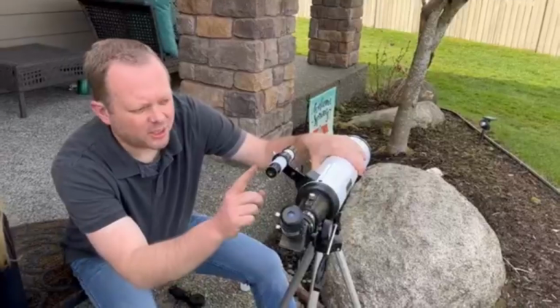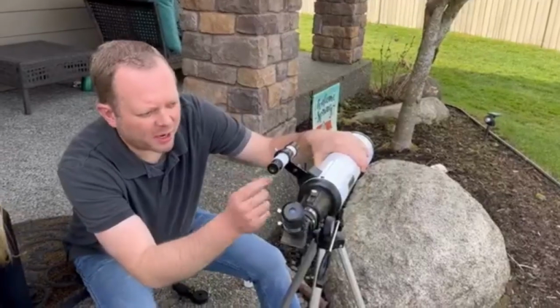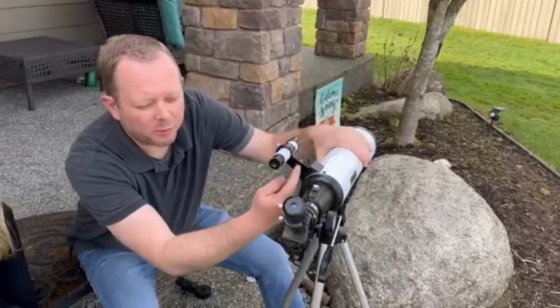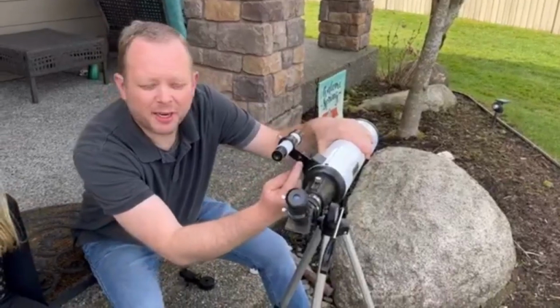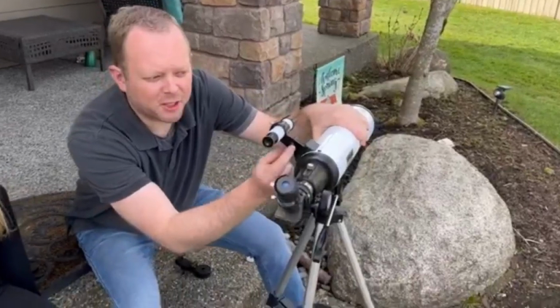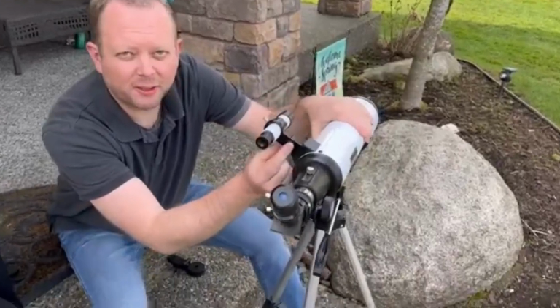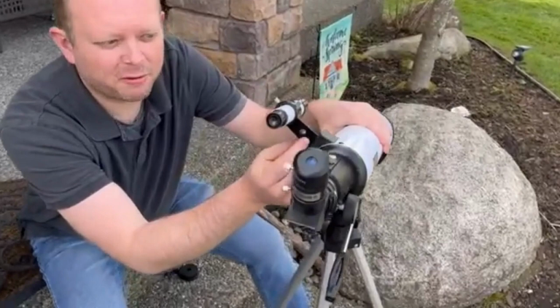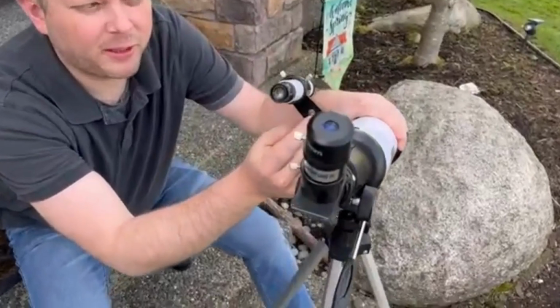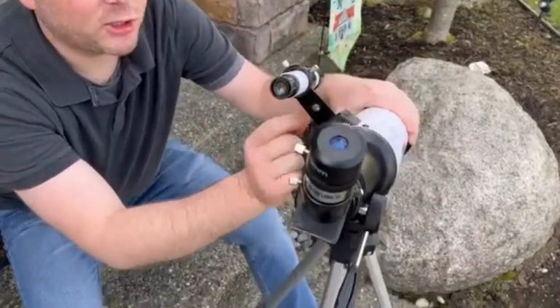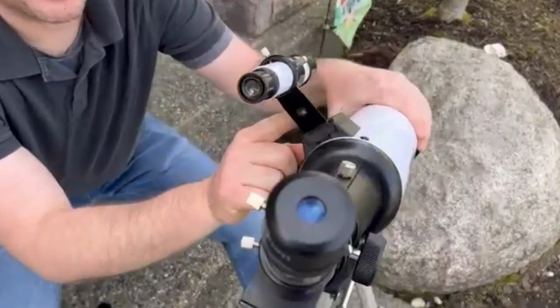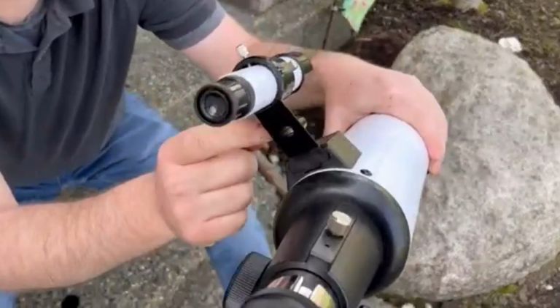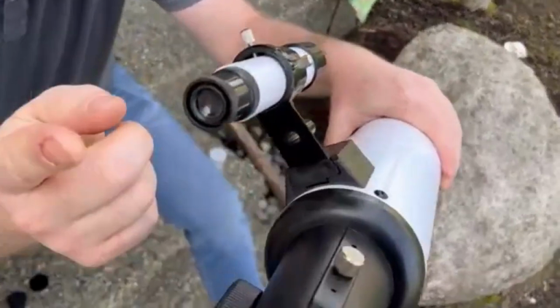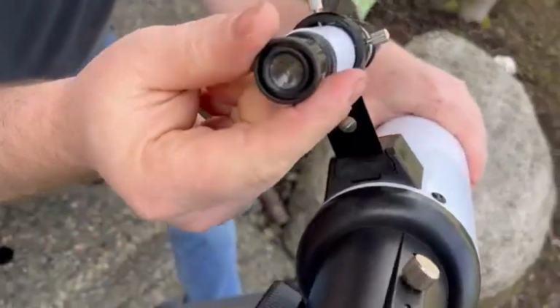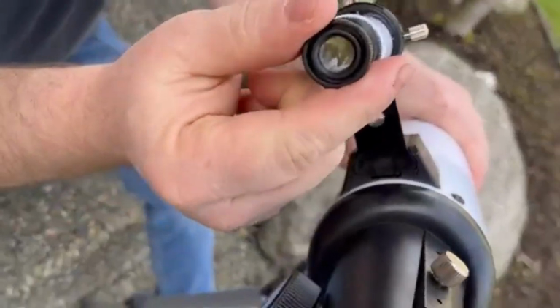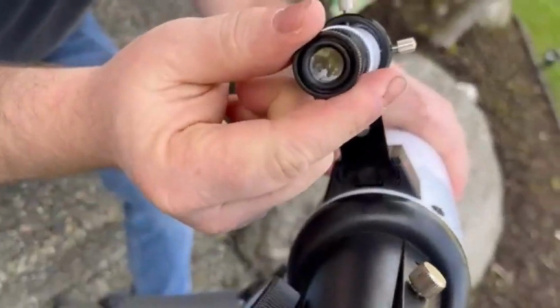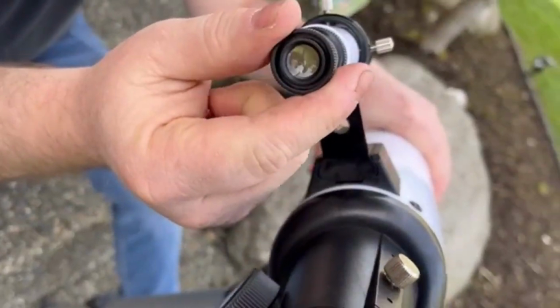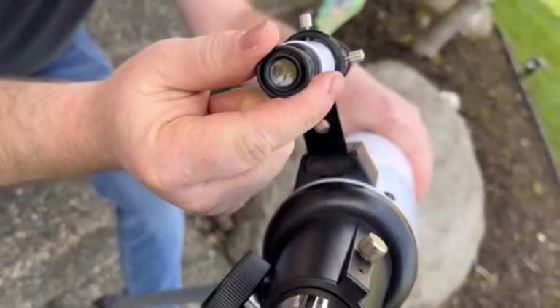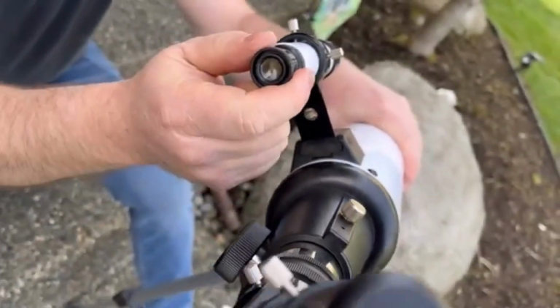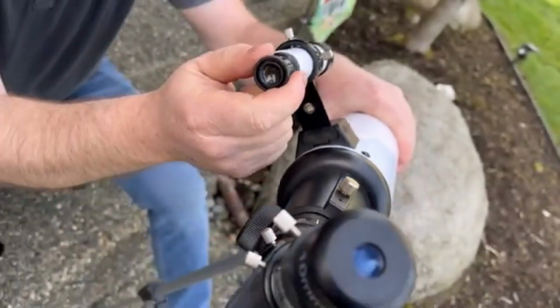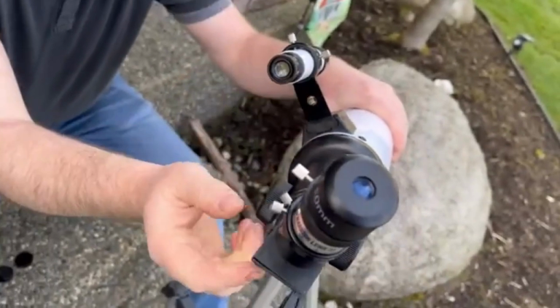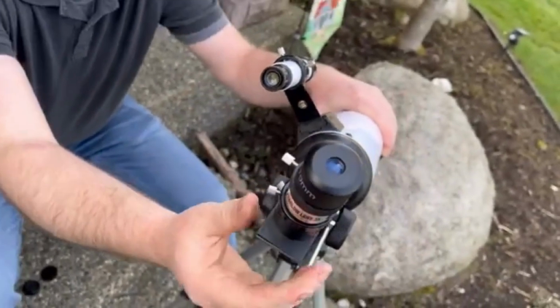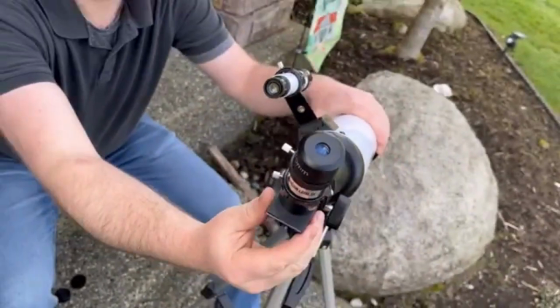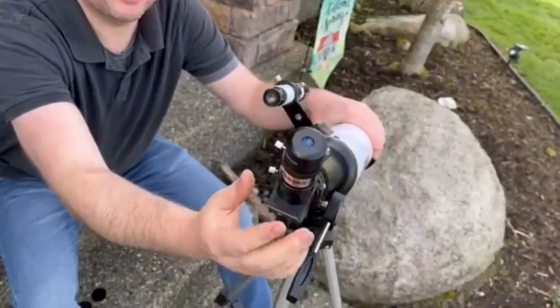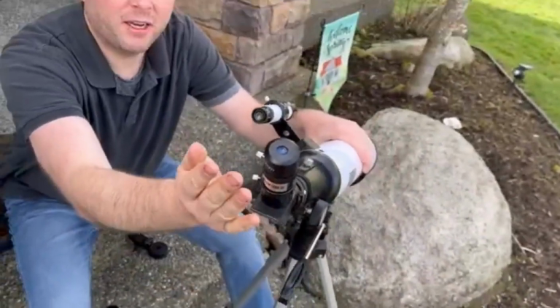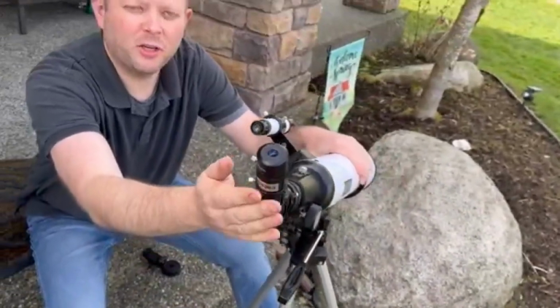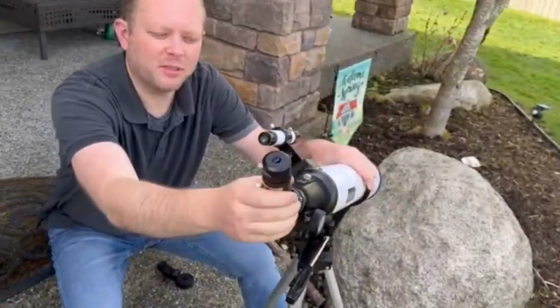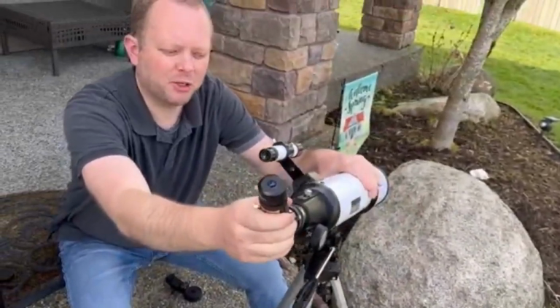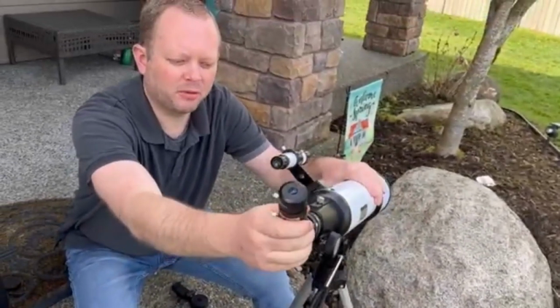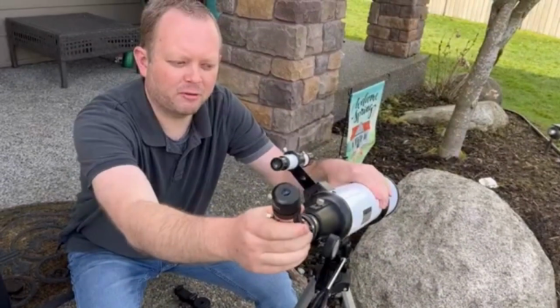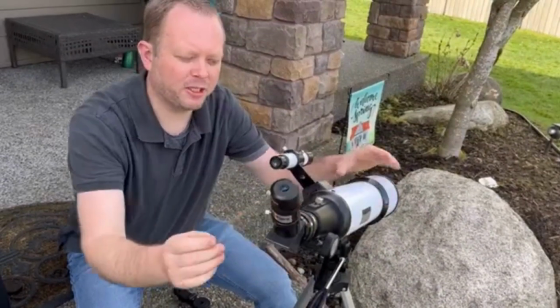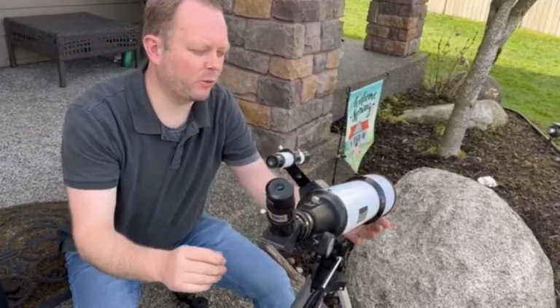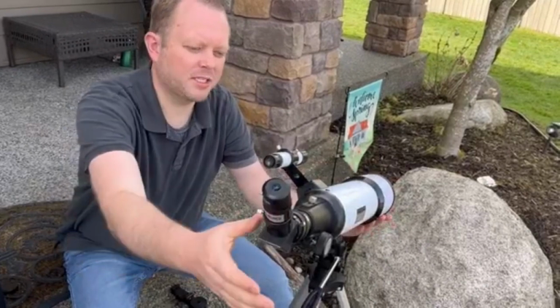On the spotting scope, you also have just a rough hole here so you can get close, and then use your spotting scope to zoom in a little bit more and pinpoint what you want to observe. Then you can use the telescope to get your final adjustment on what you want to see.